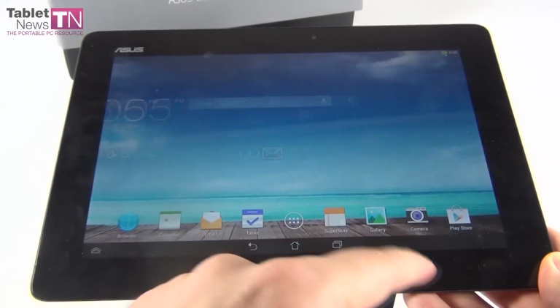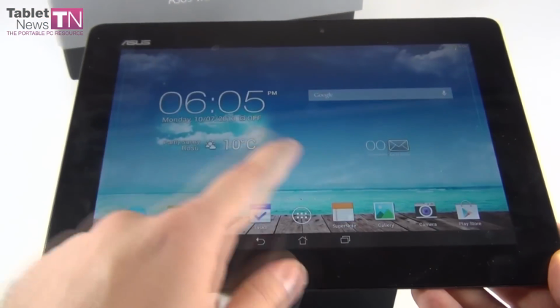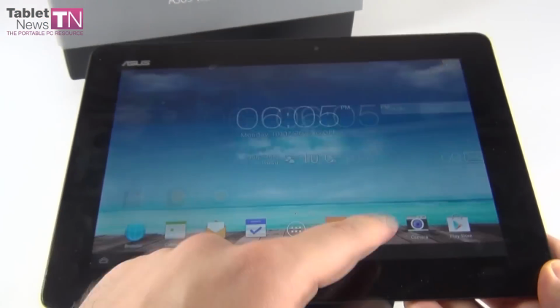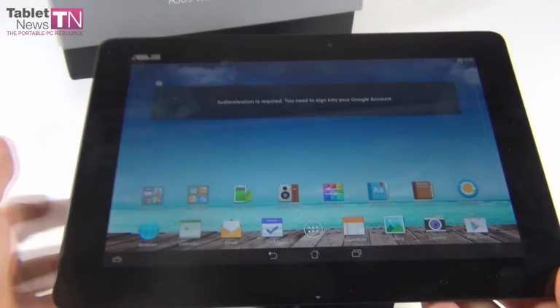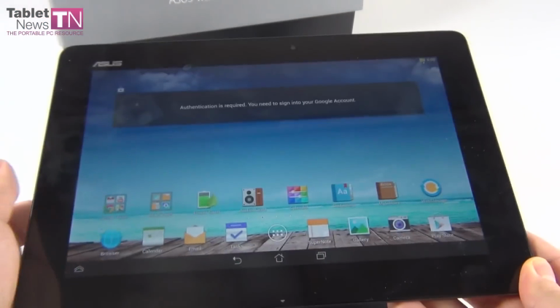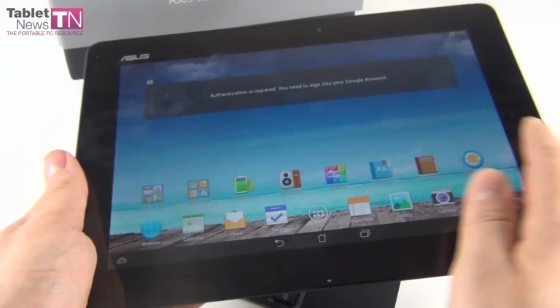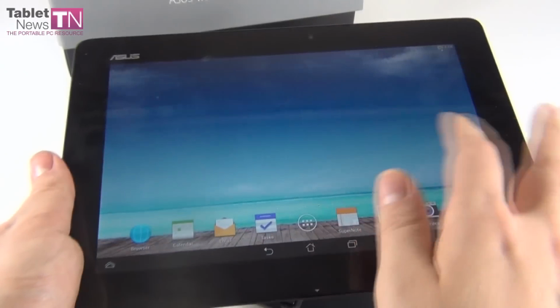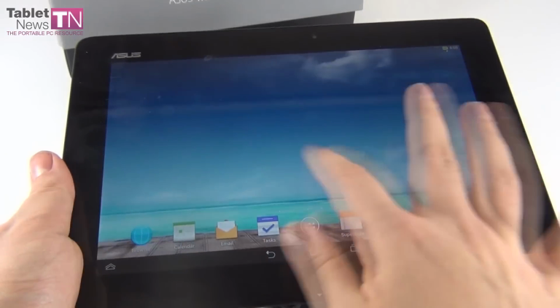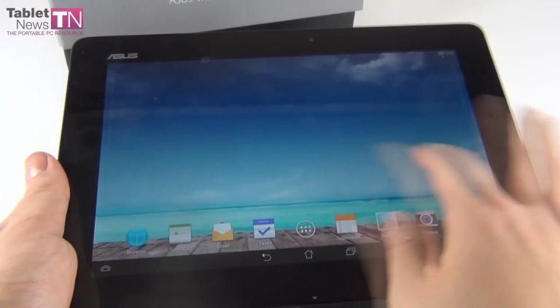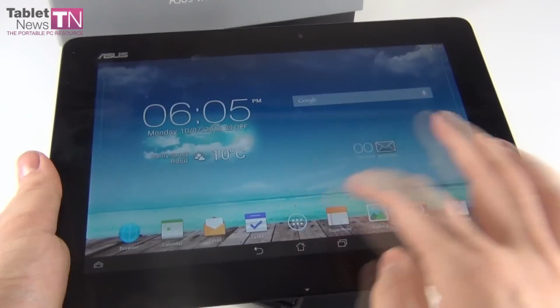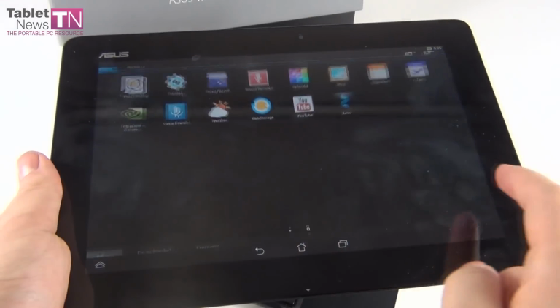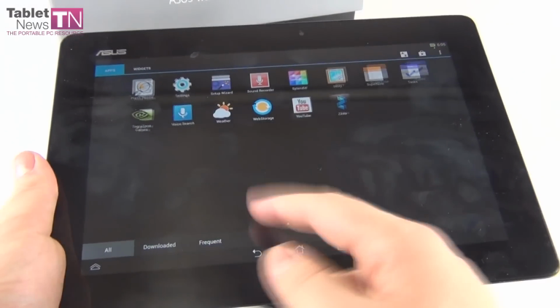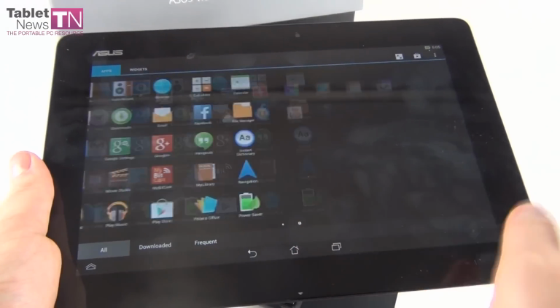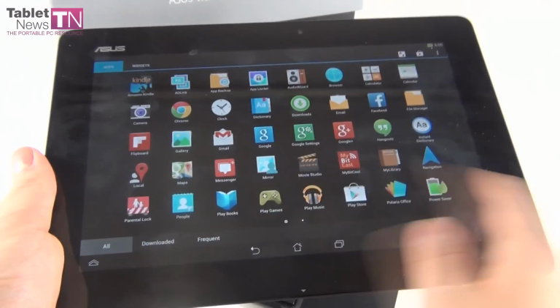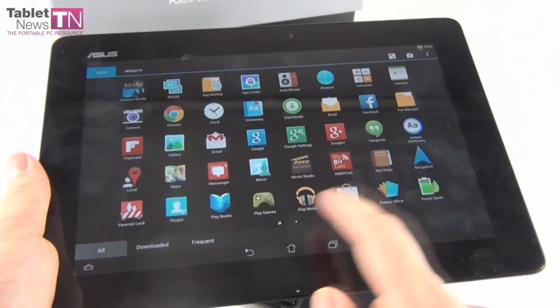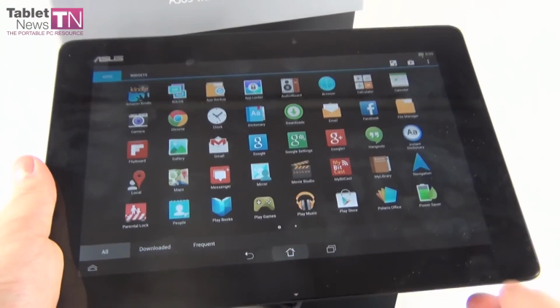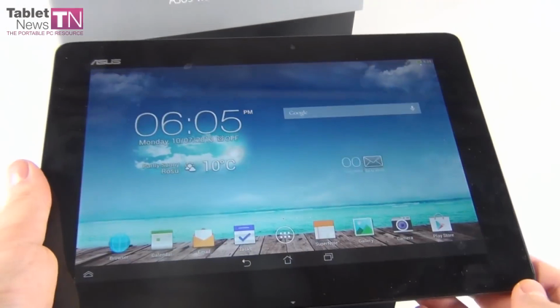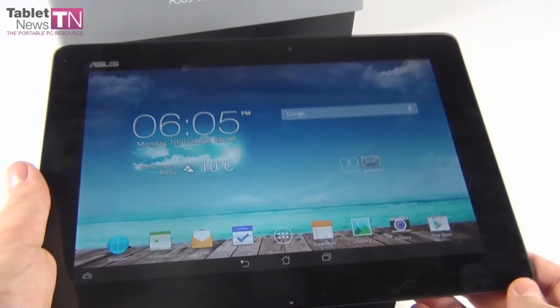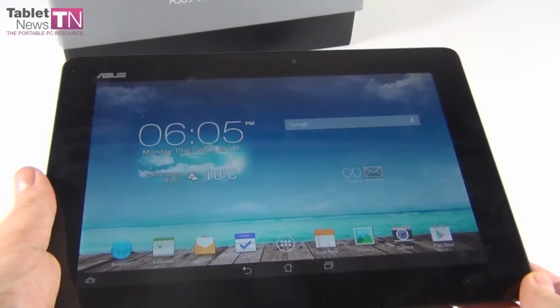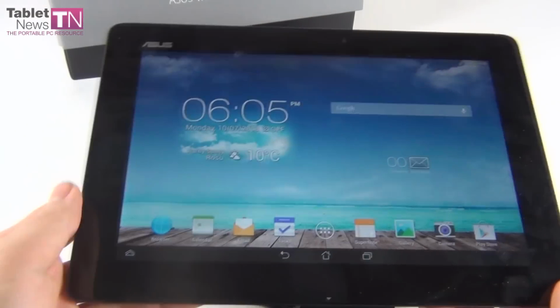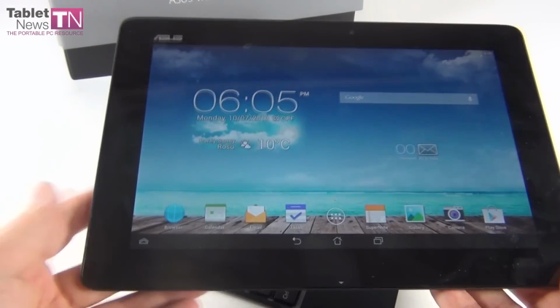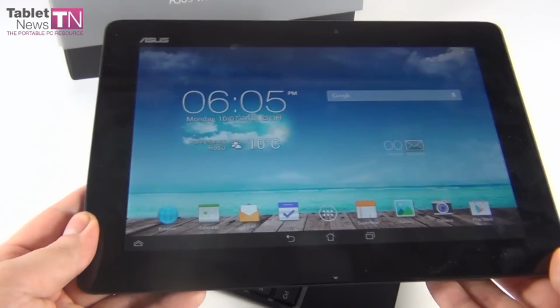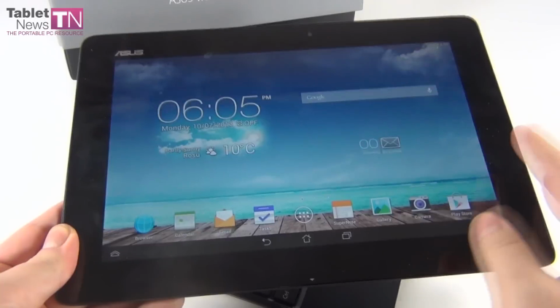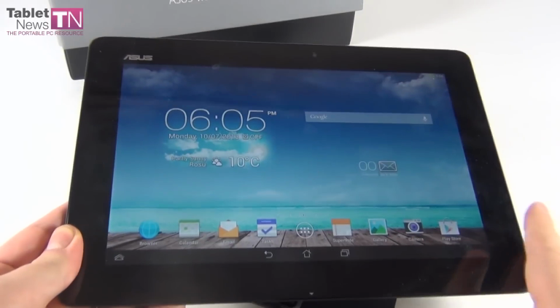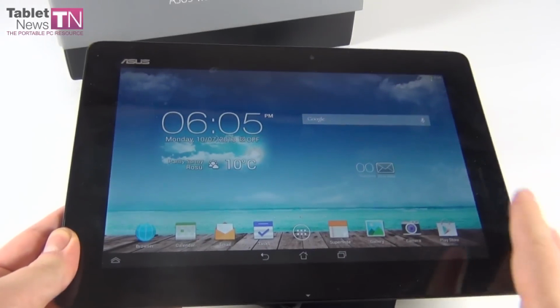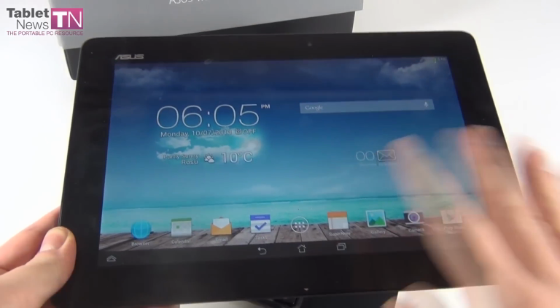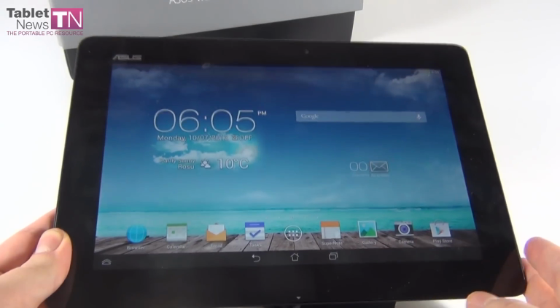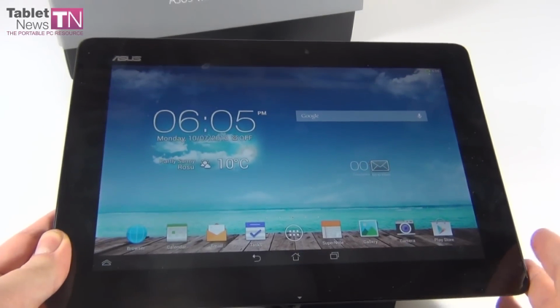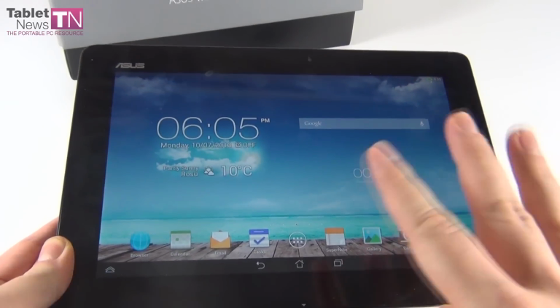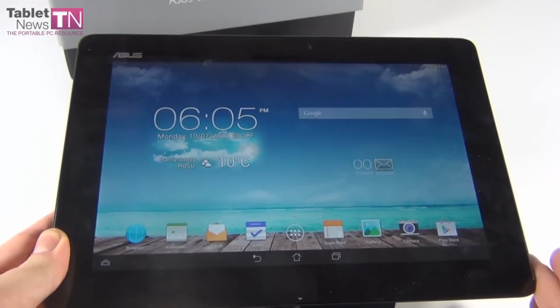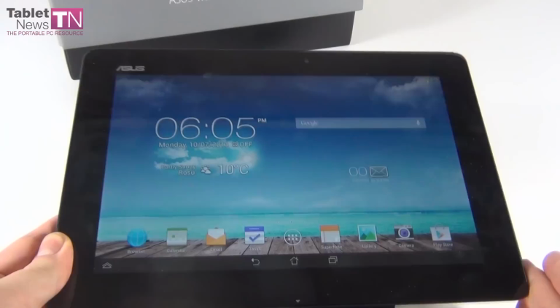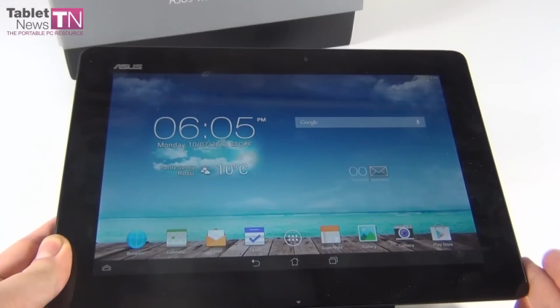The tablet seems to be flying as far as speed is concerned — very fluid motions and that Tegra 4 CPU is really helping. But this is merely a first boot, not everything is installed and we don't have that many widgets.